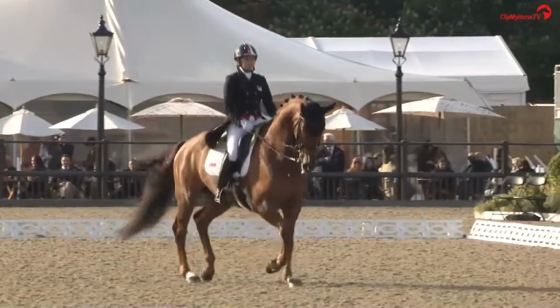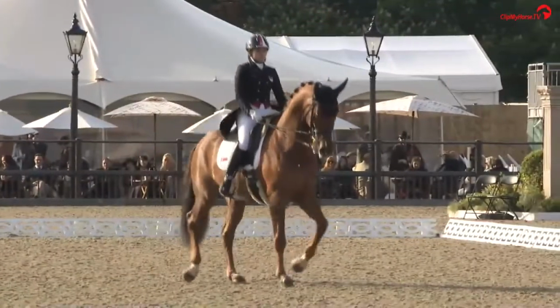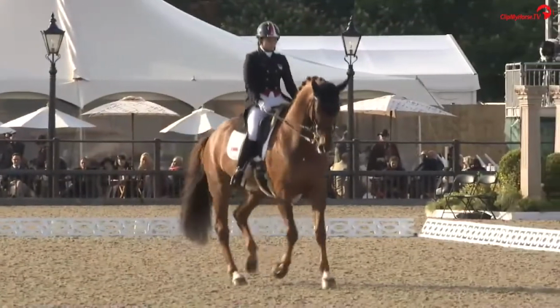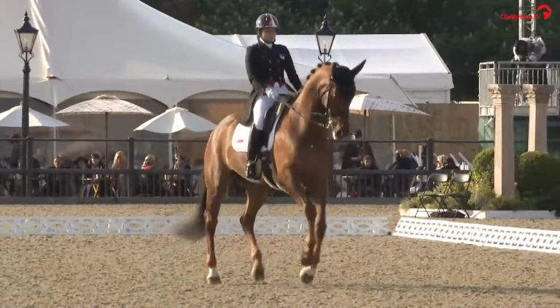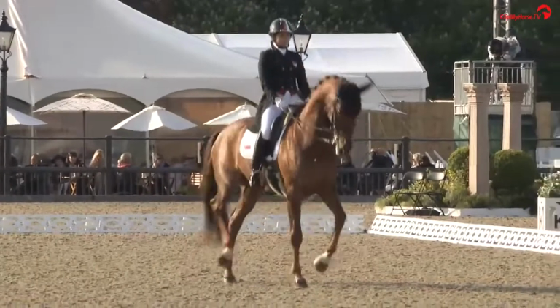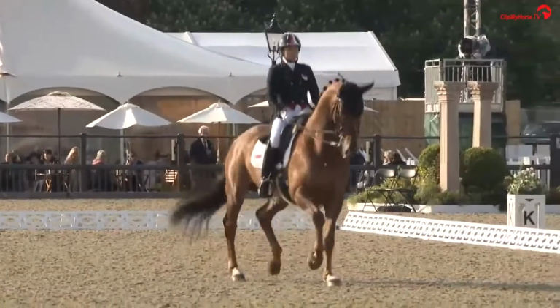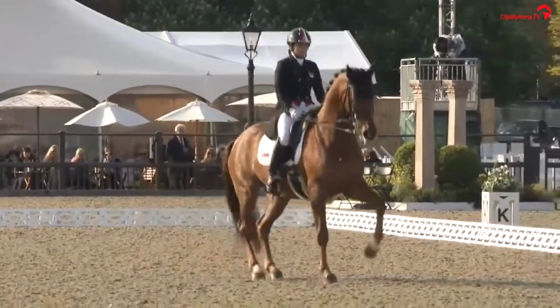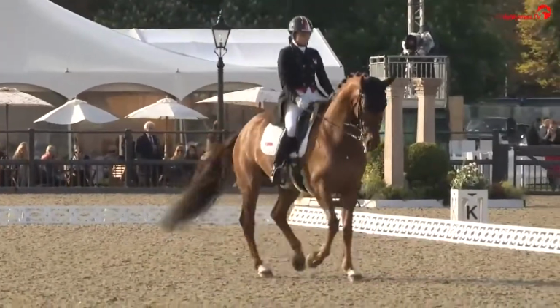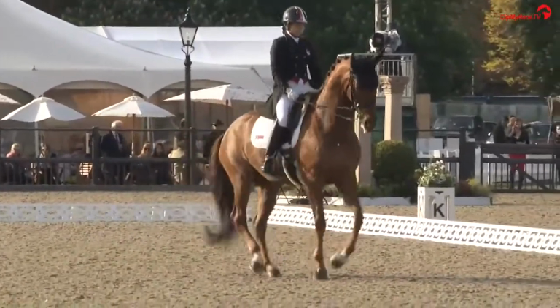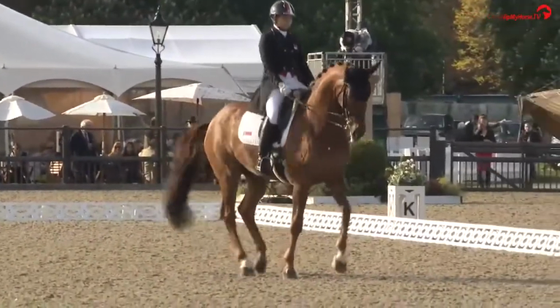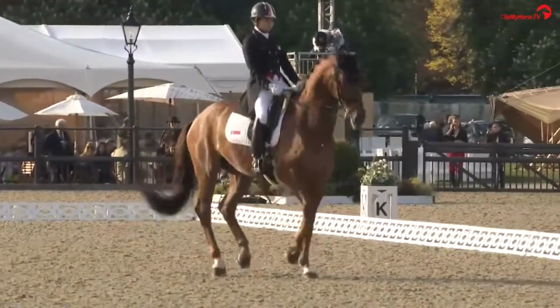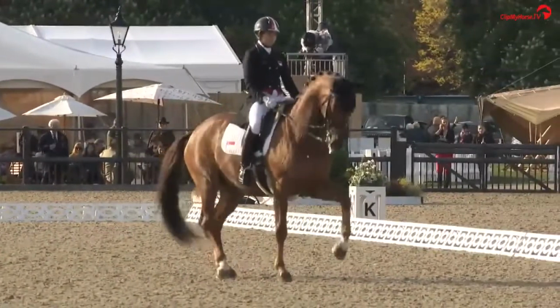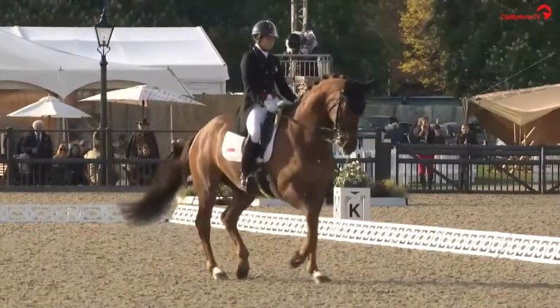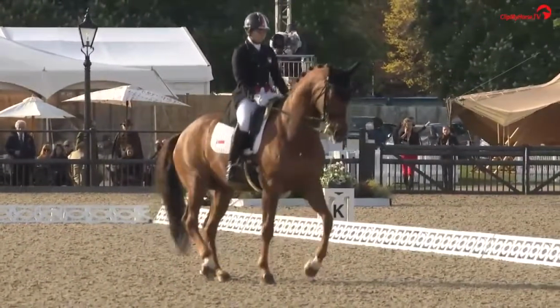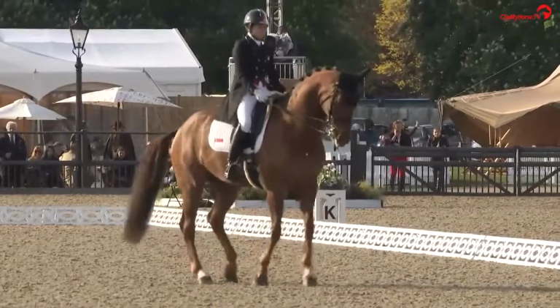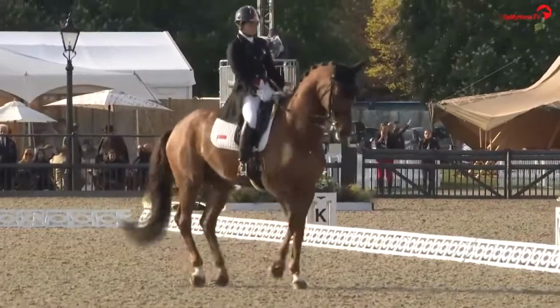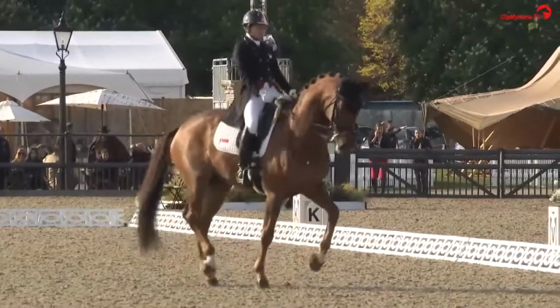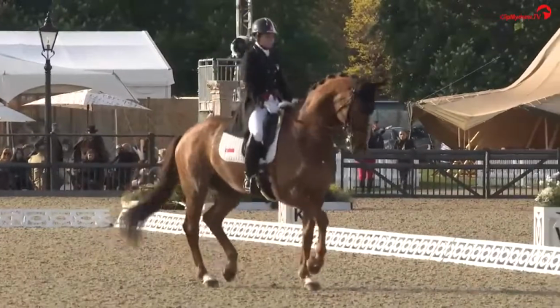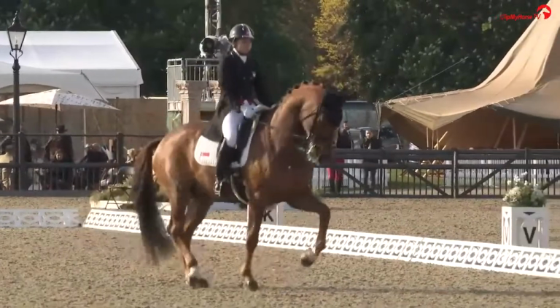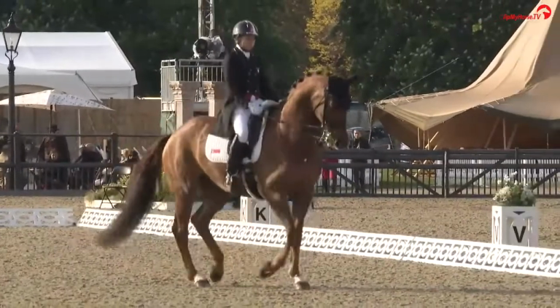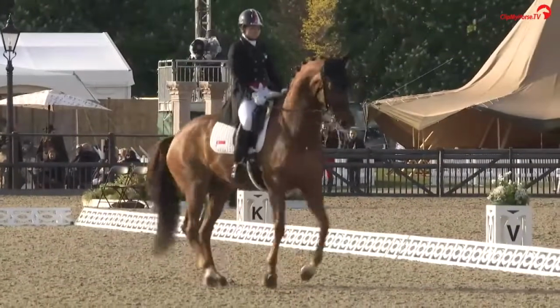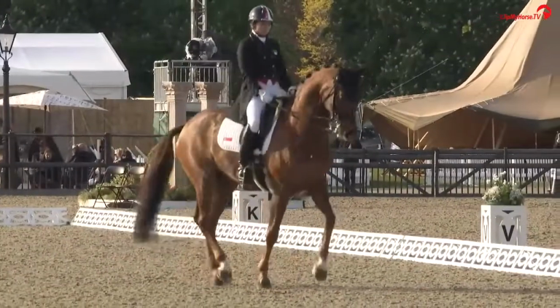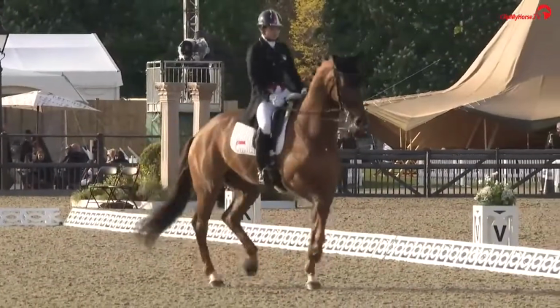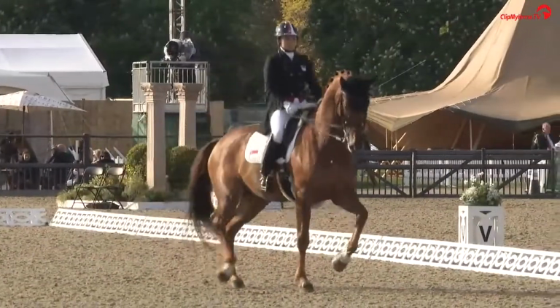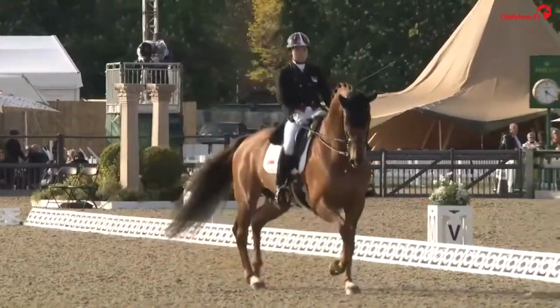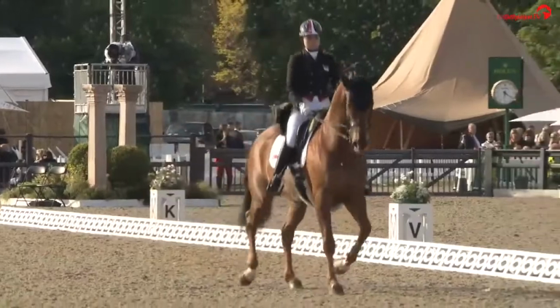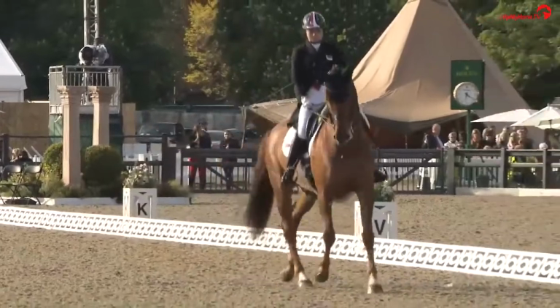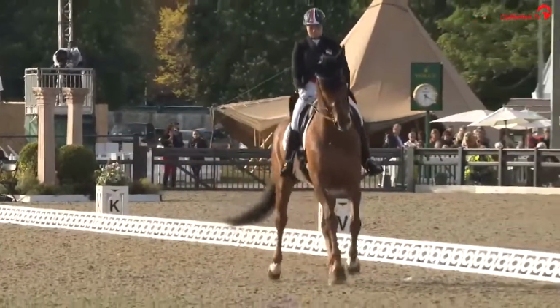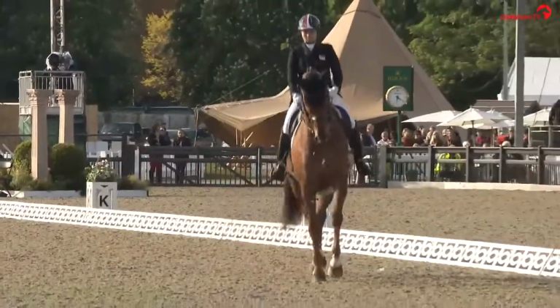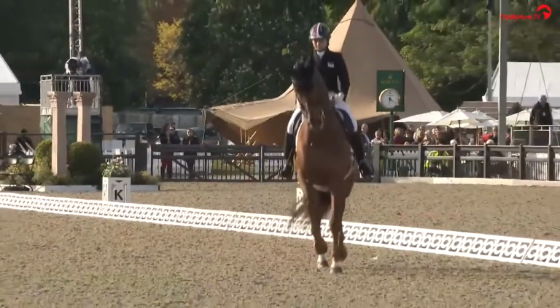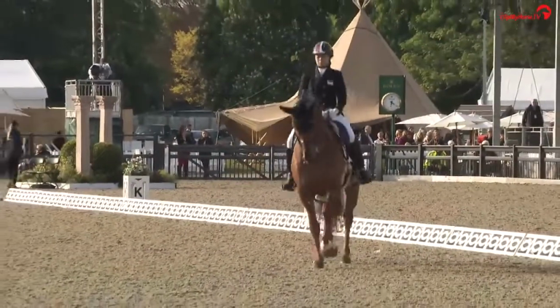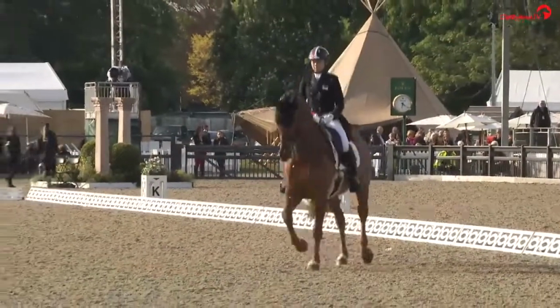Straight into the facade. Music just changed, just cueing in the Piaf. You just want to see him a little bit more settled — there's a little bit of resistance there. Just so you can see that tension. Fingers crossed he starts to relax, coming more into the test.